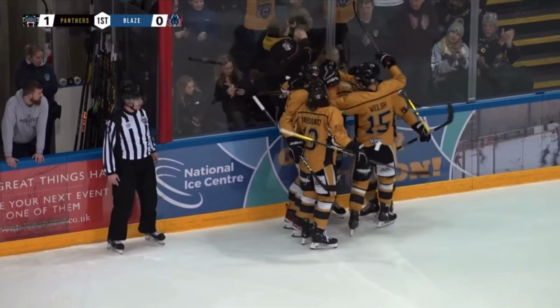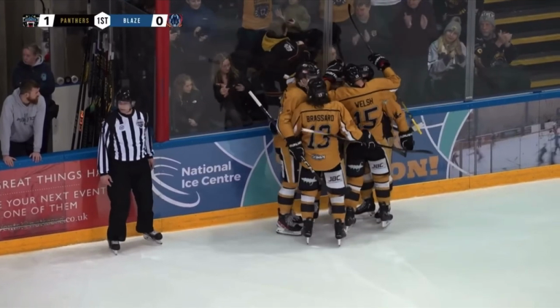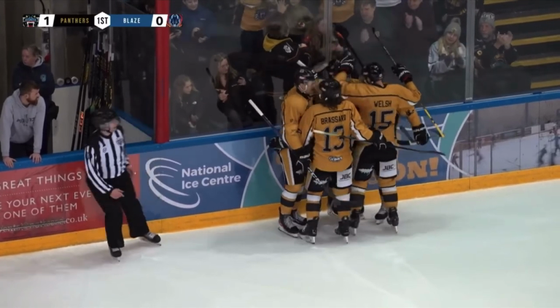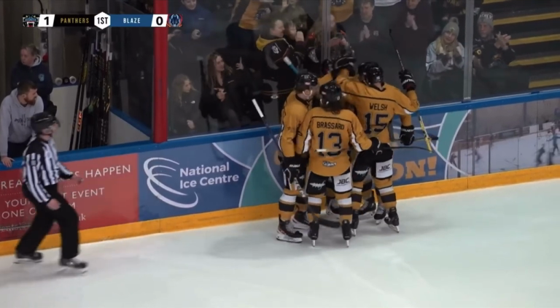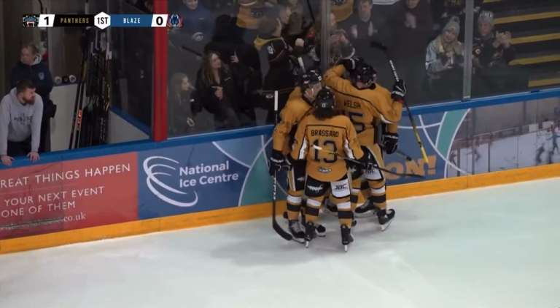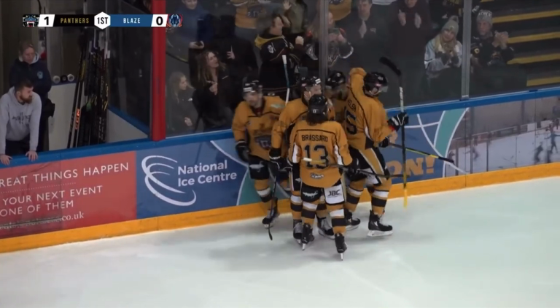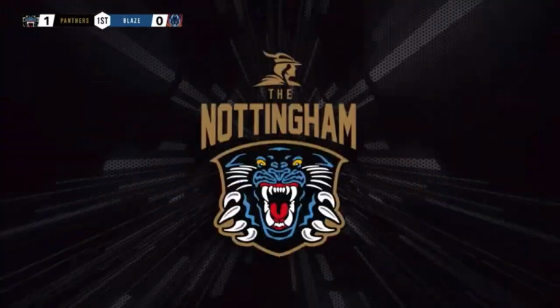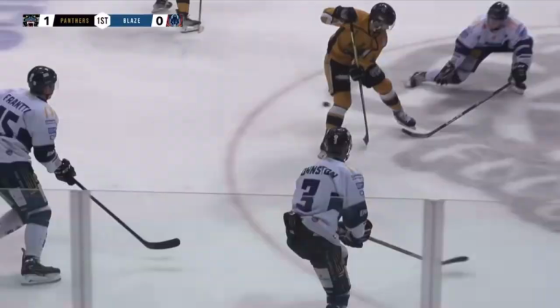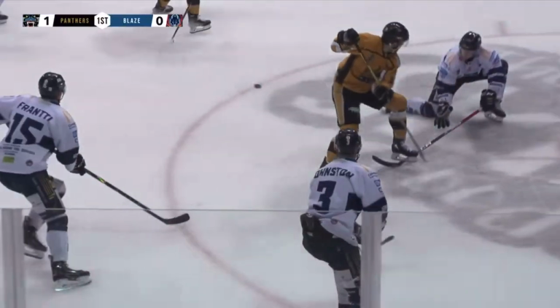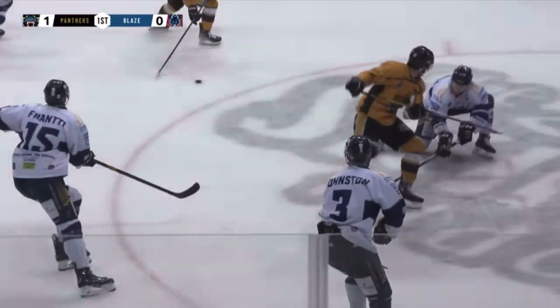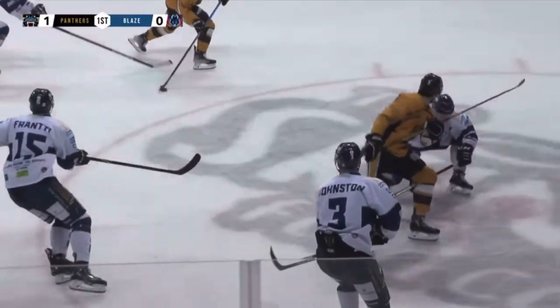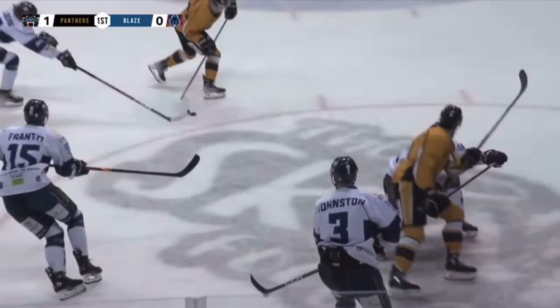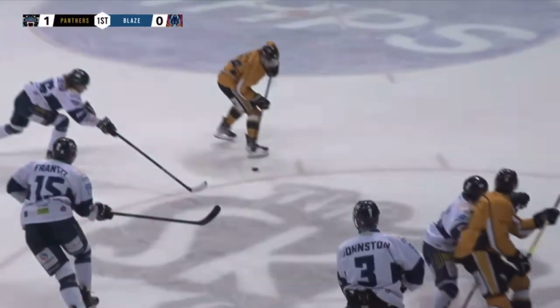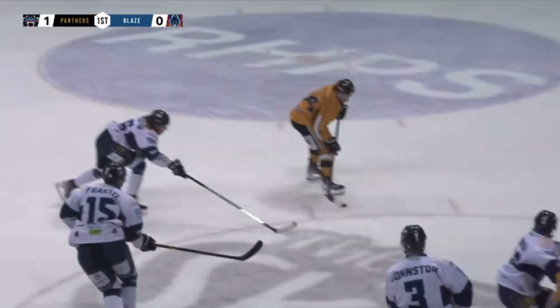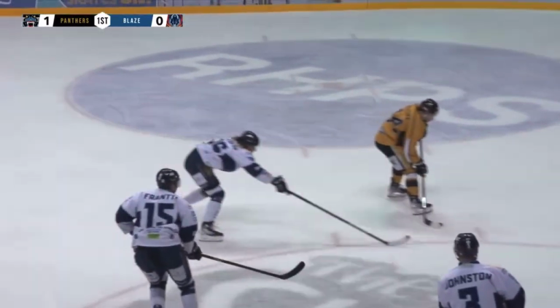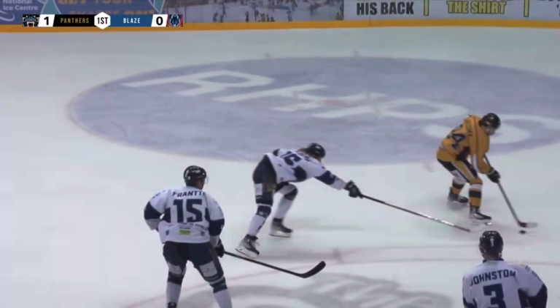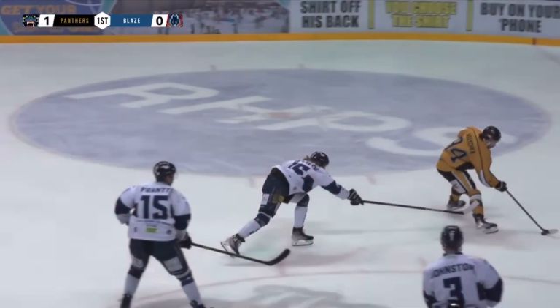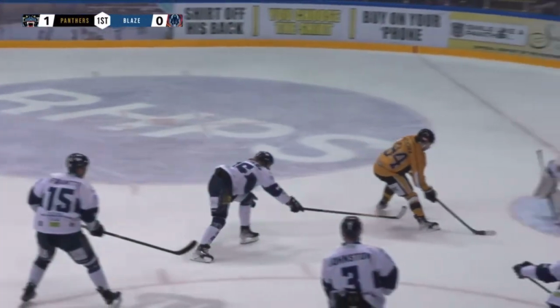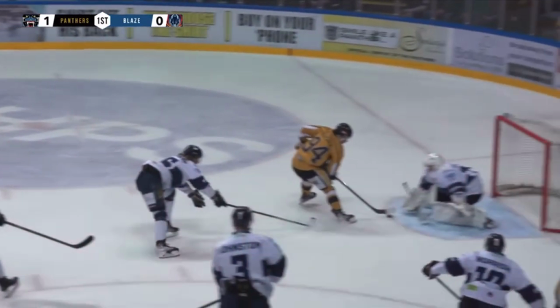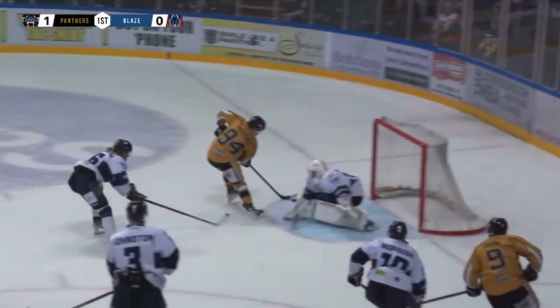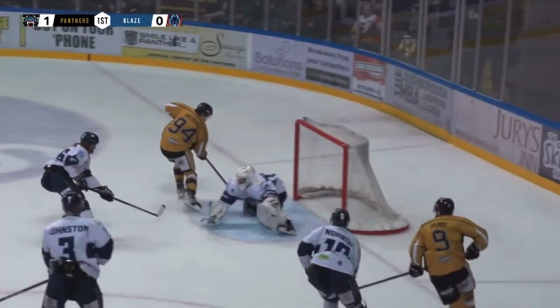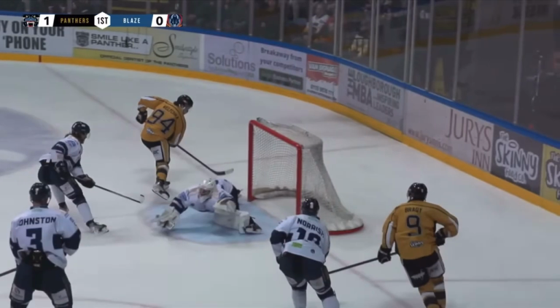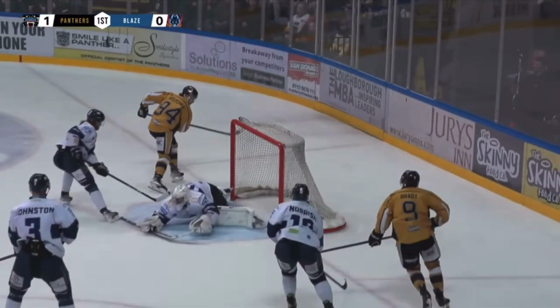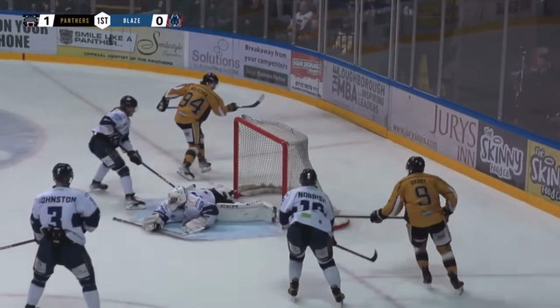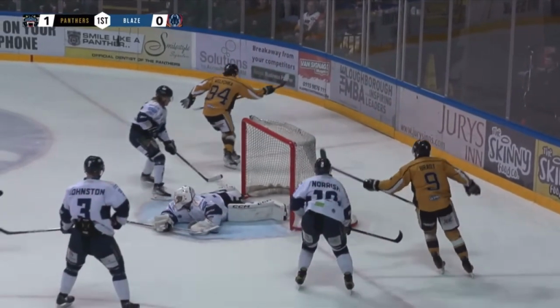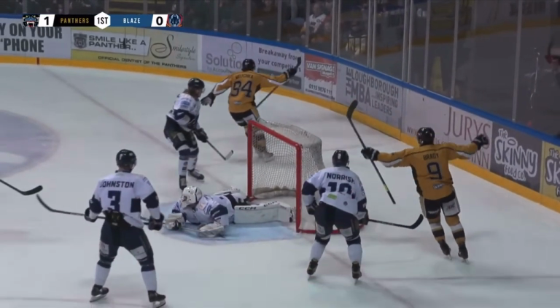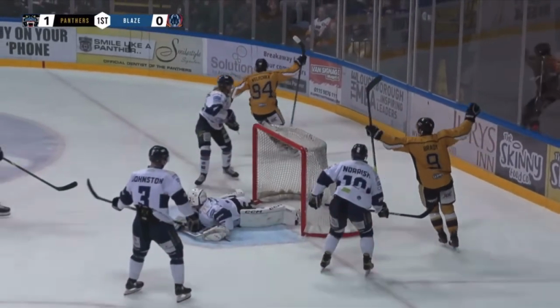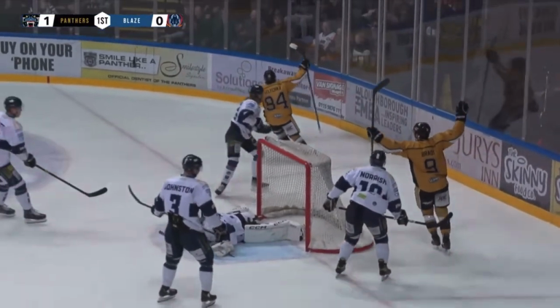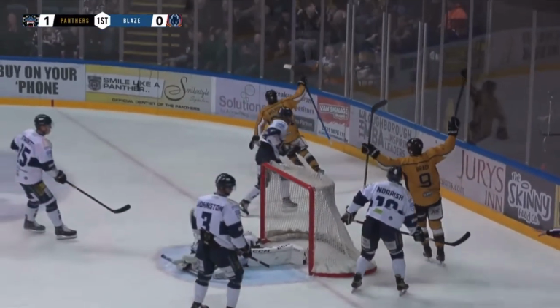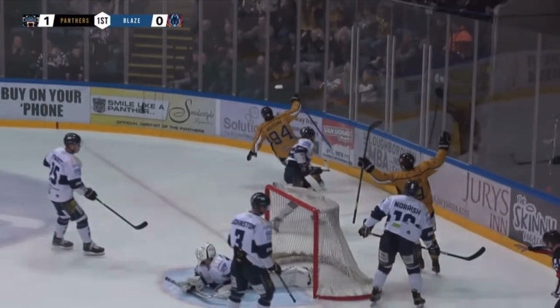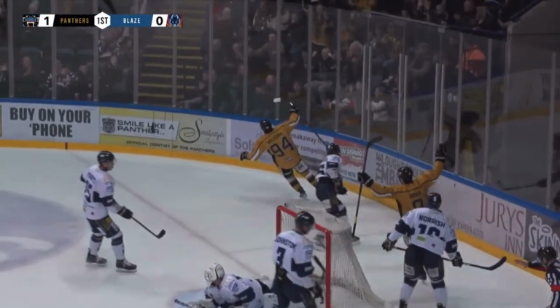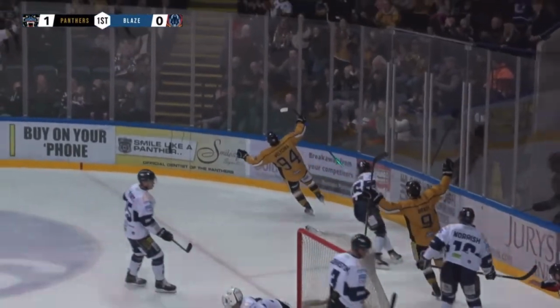Yeah, great three-way passing play there. Blaise kind of got caught on a bit of a change and it's just overloads everywhere — one overload to Brady, him inside to Wolitschka, Wolitschka in one-on-one, on the backhand in the net. Really nice play by the Panthers, great goal. Lovely move in close.